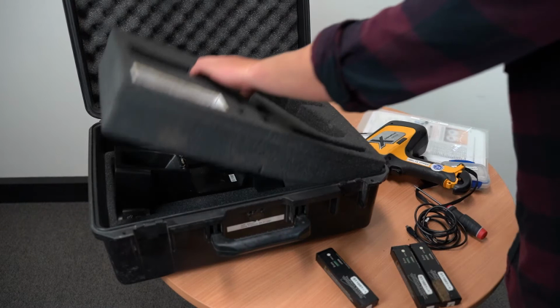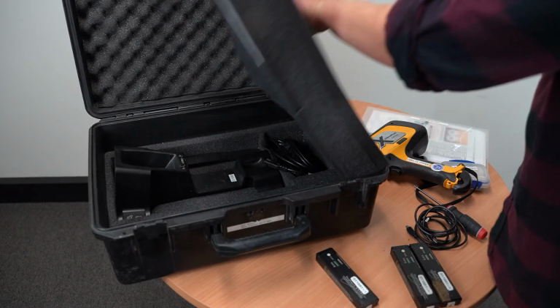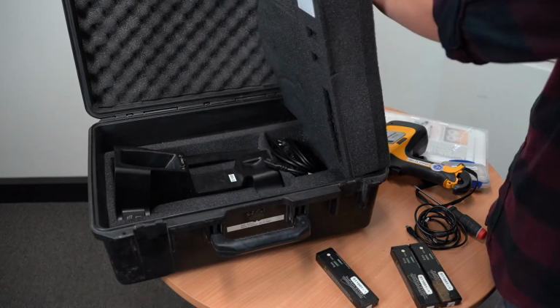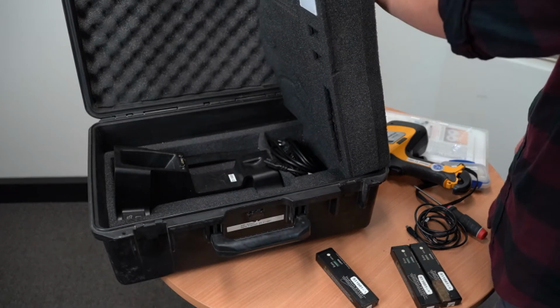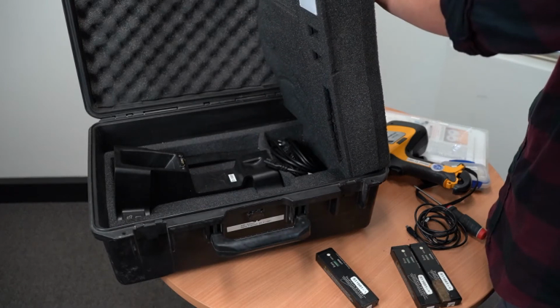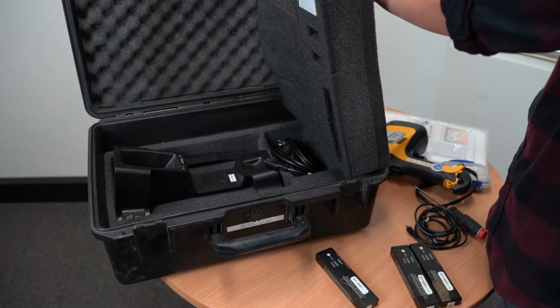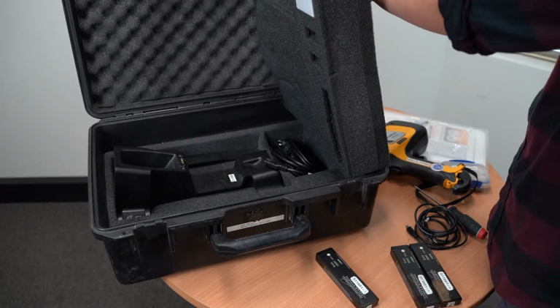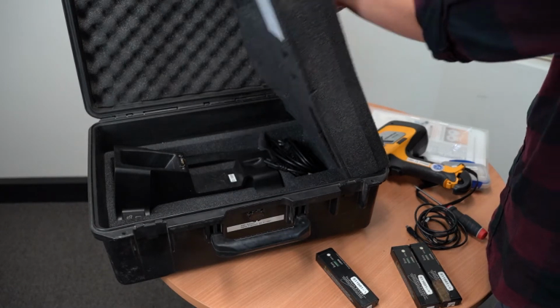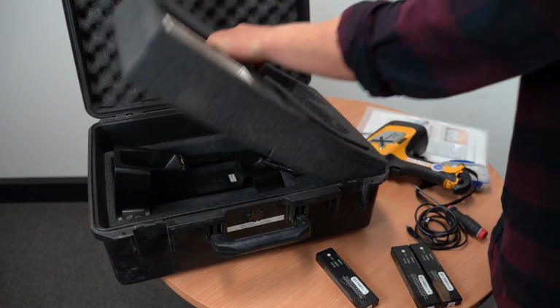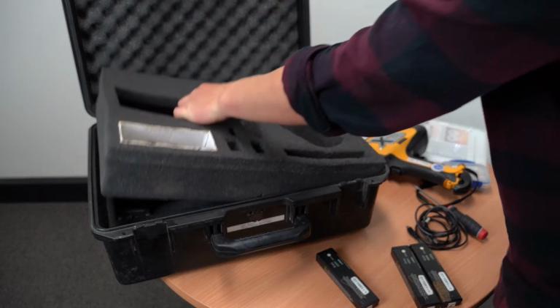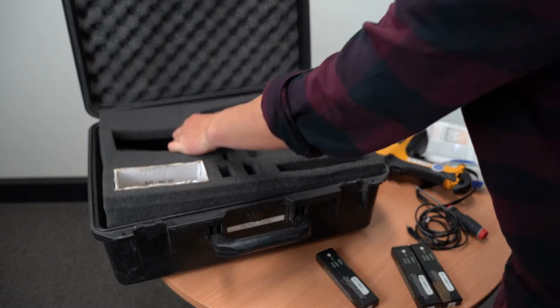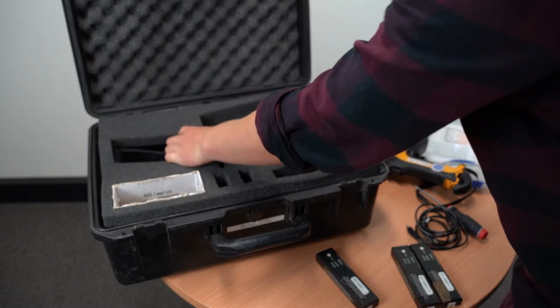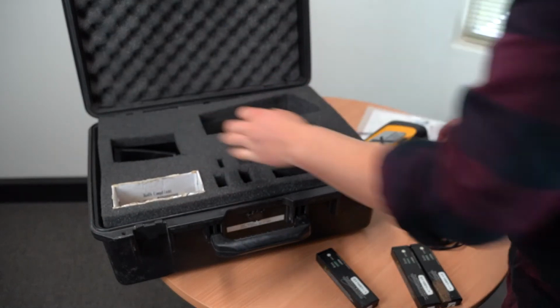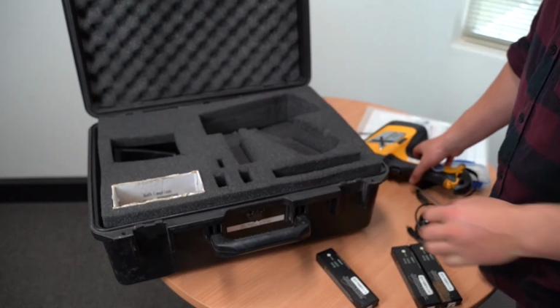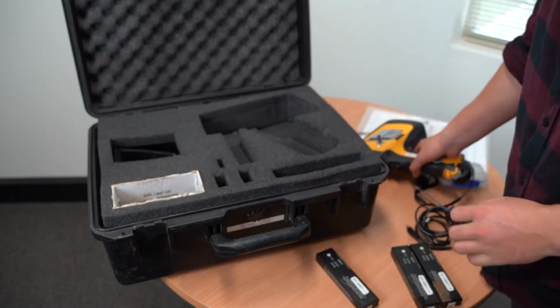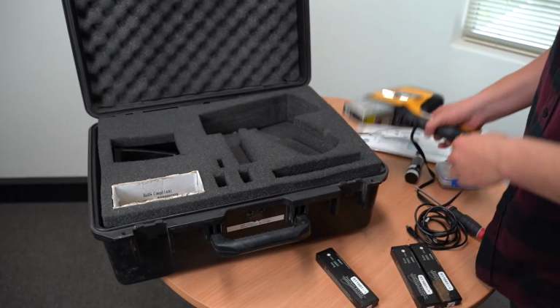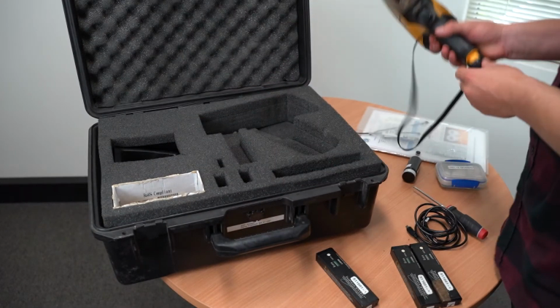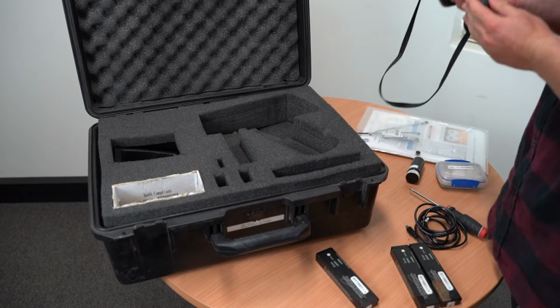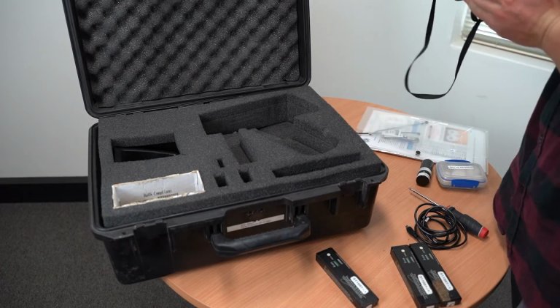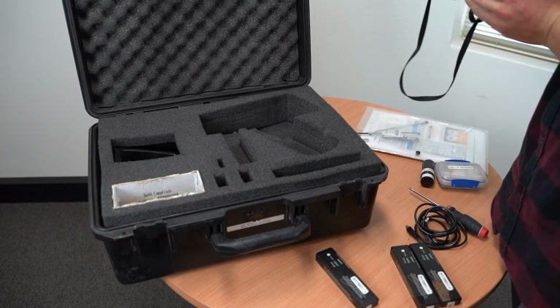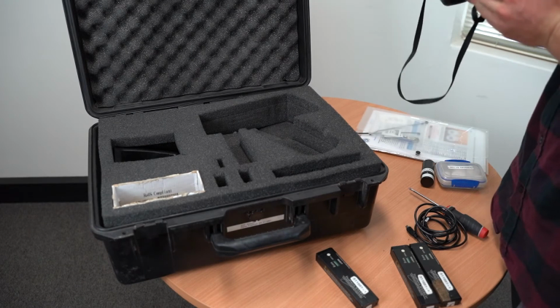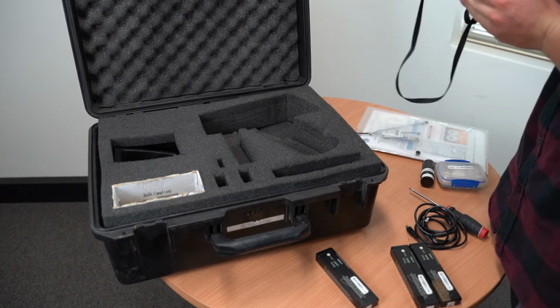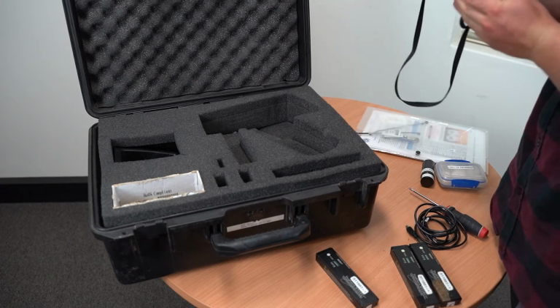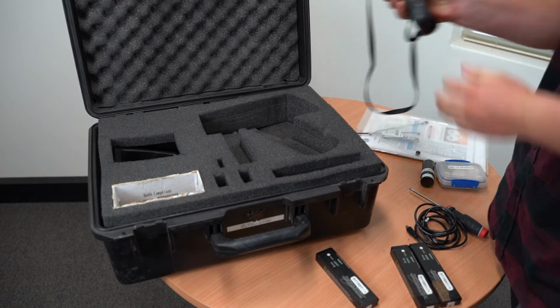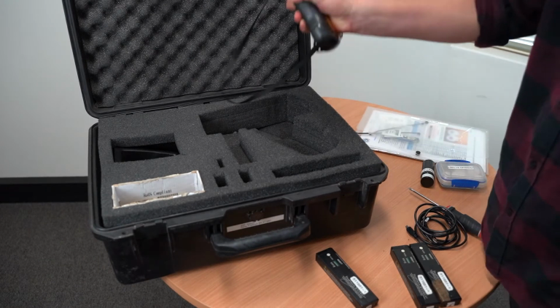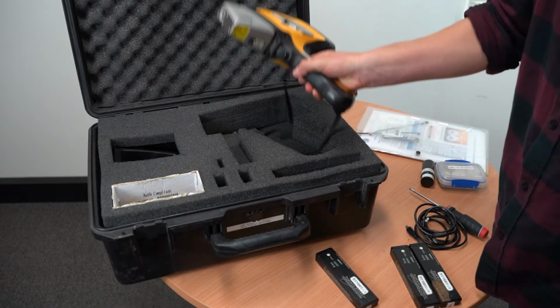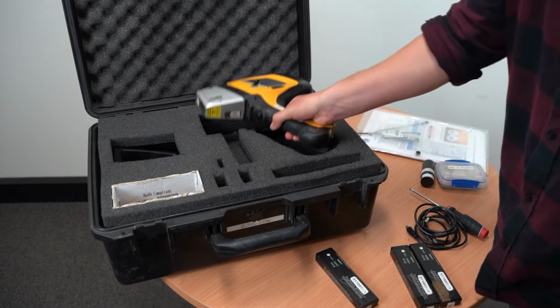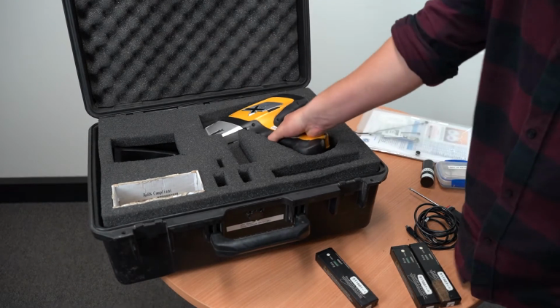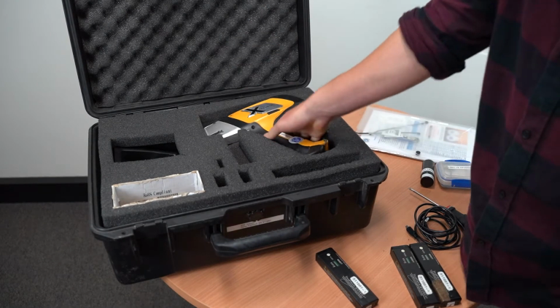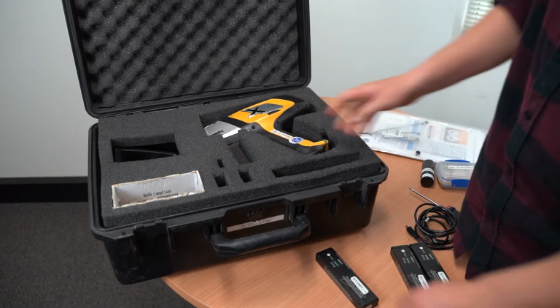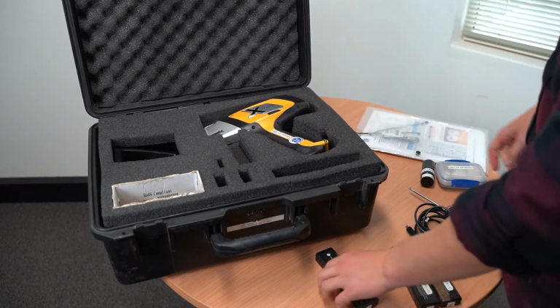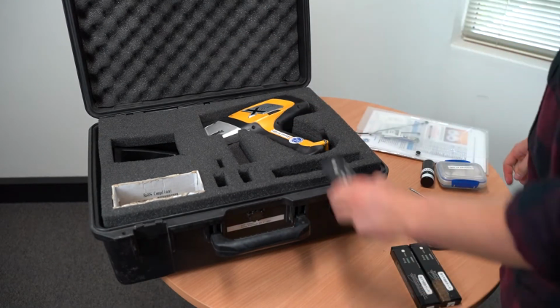Check your charging station and the cores are in the spot underneath the removable foam. Once you've removed the batteries from the instrument, place them into the designated spots and do the same for the XRA.